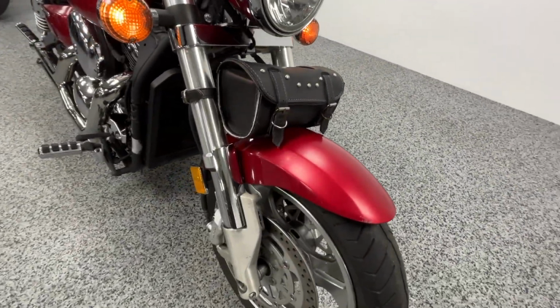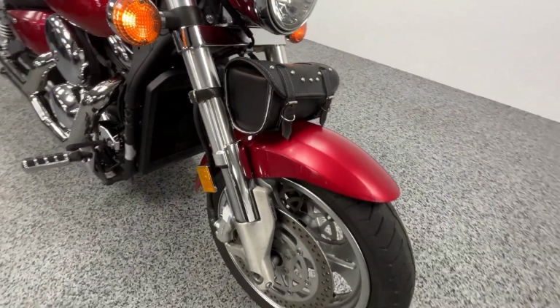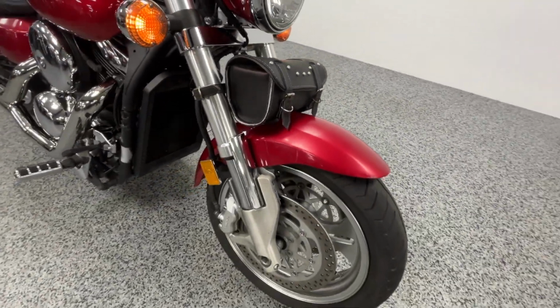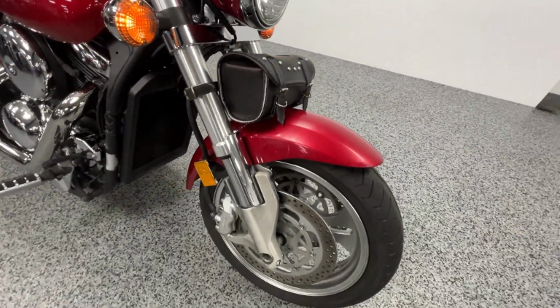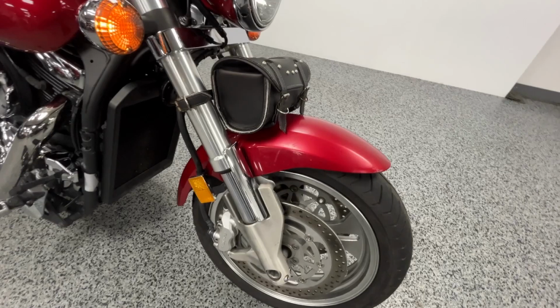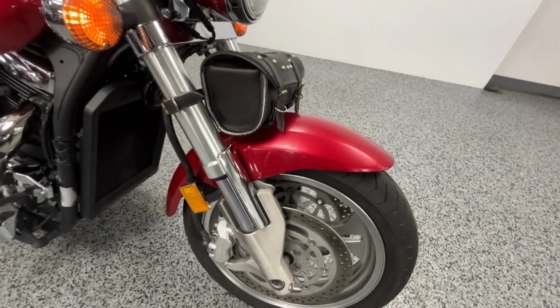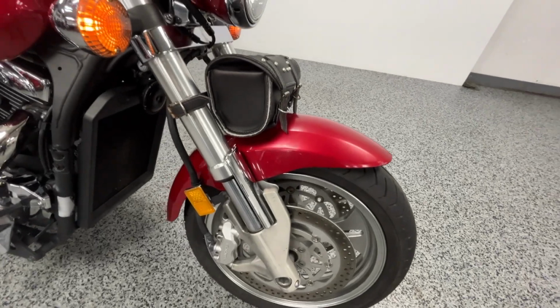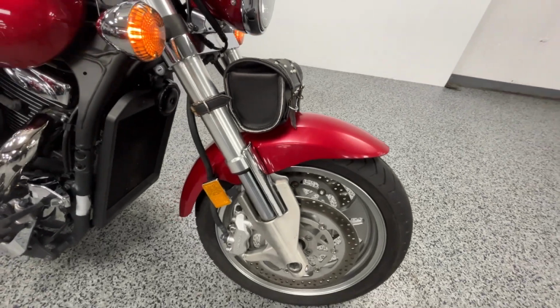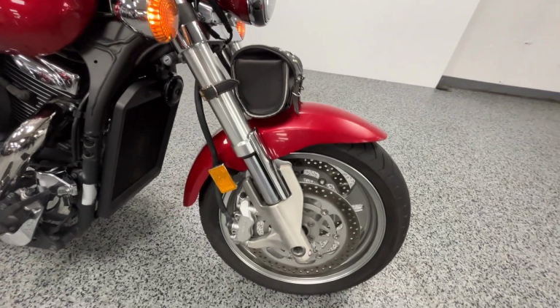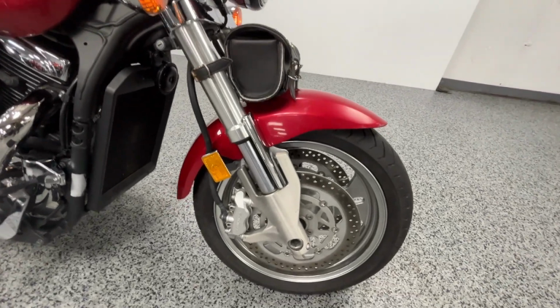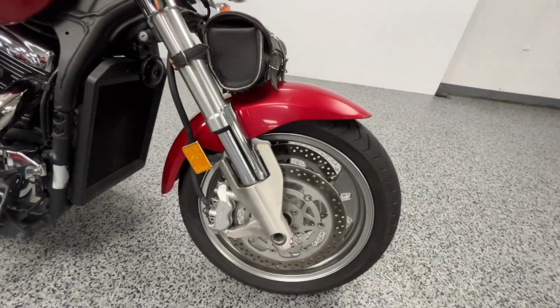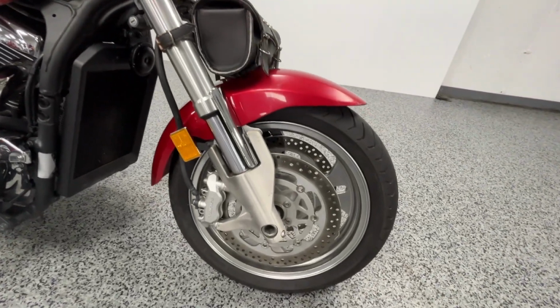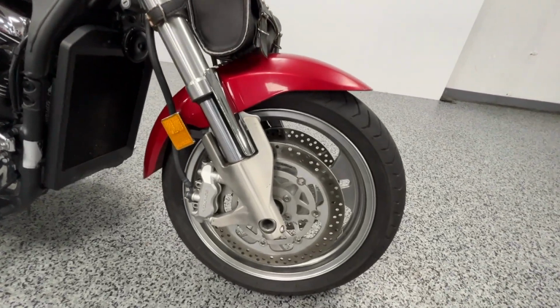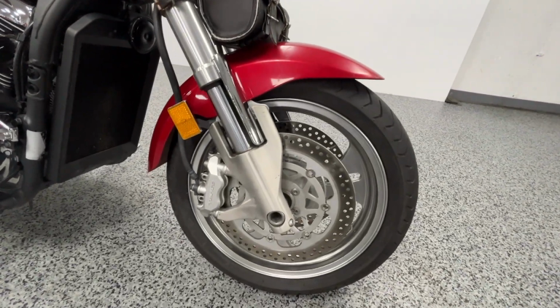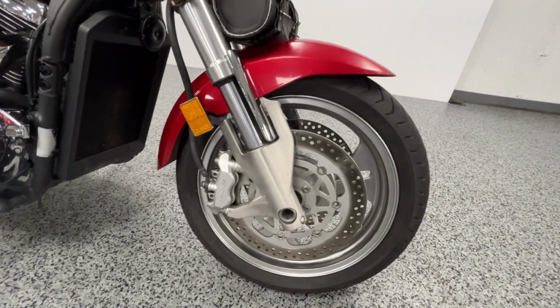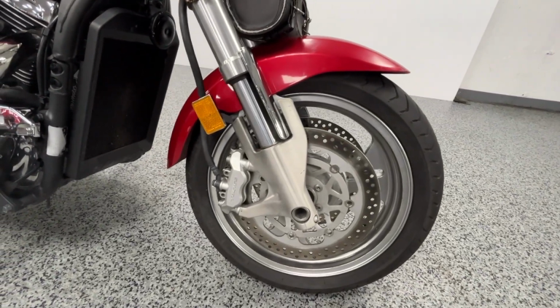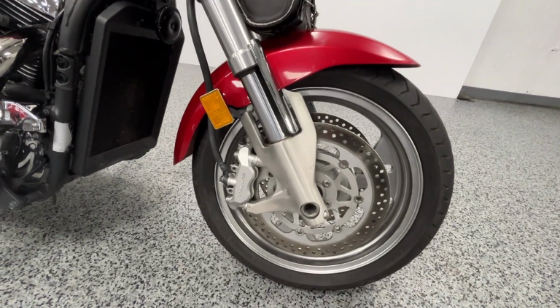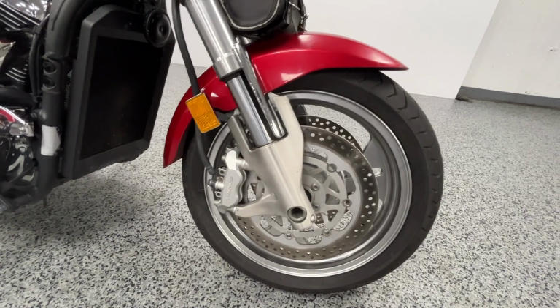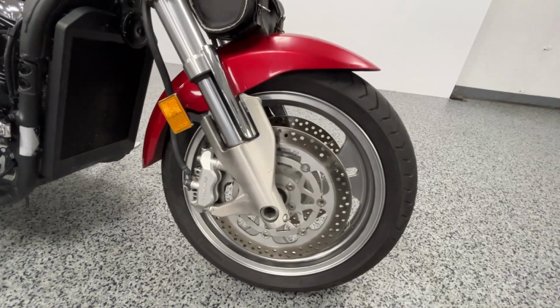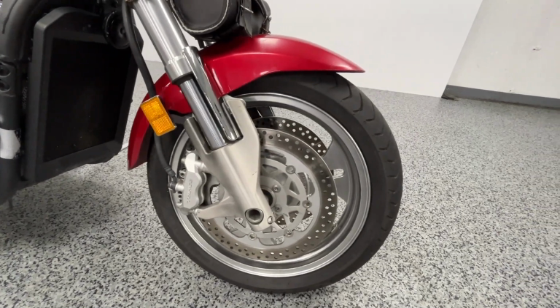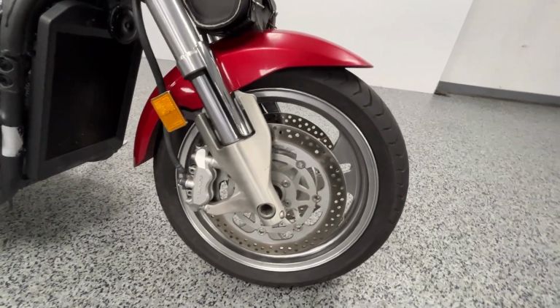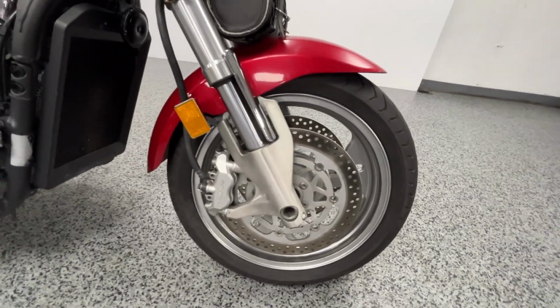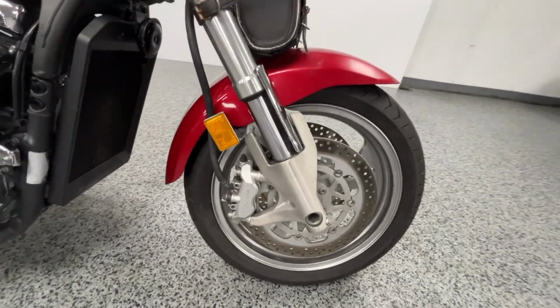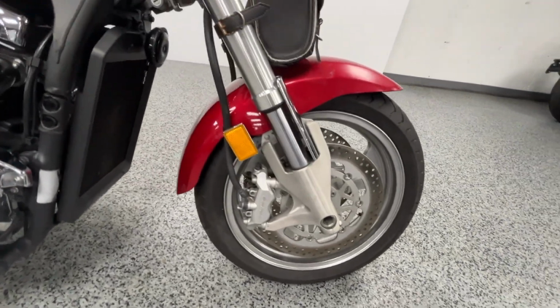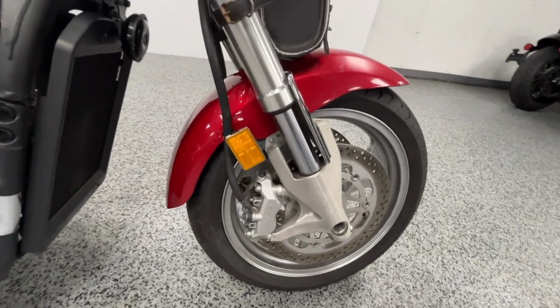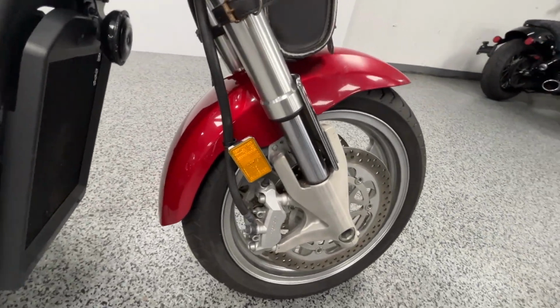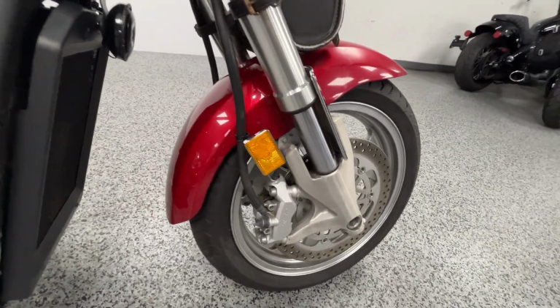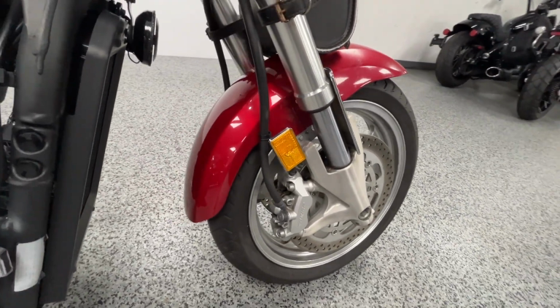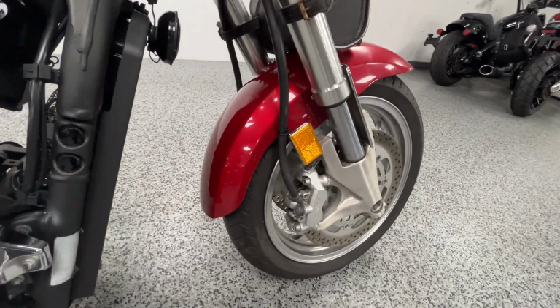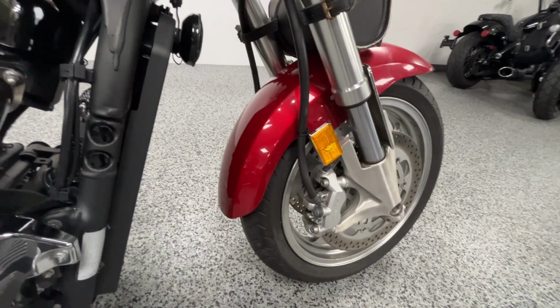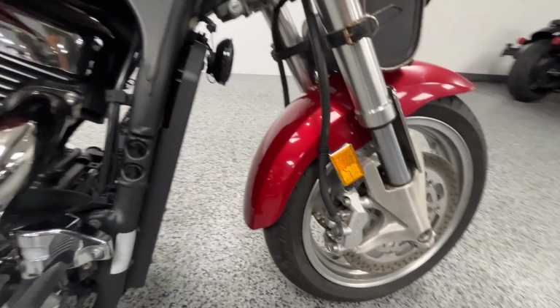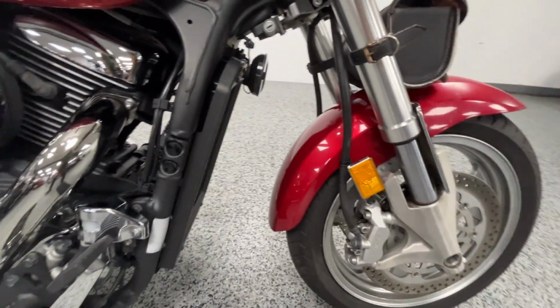If you're not familiar with this bike, the 1600 motor — it's aggressive. You'll see it's got inverted front forks and dual disc front suspension. So it's a blast to ride — plenty of power, good performance.